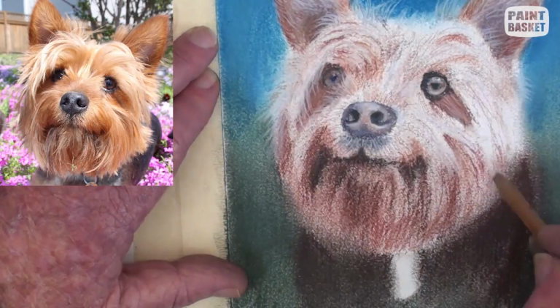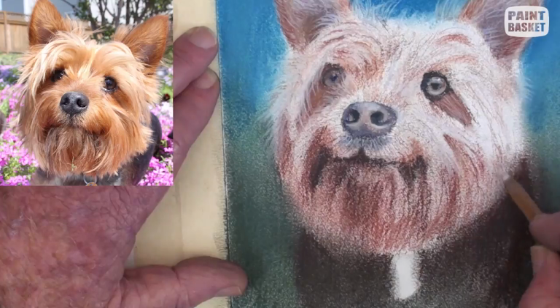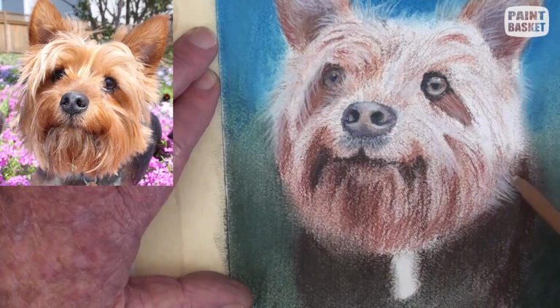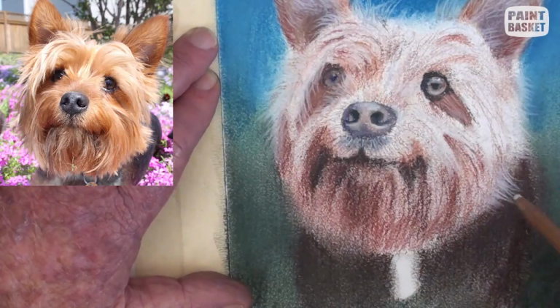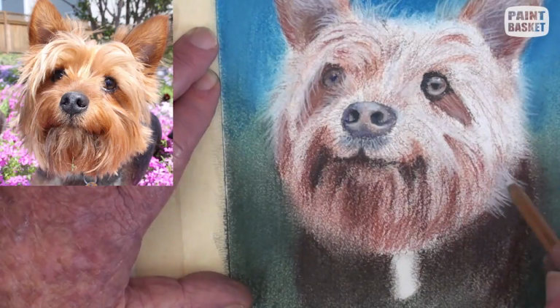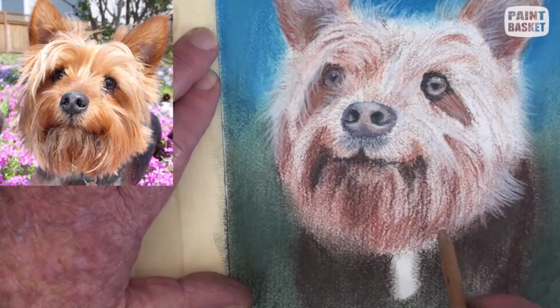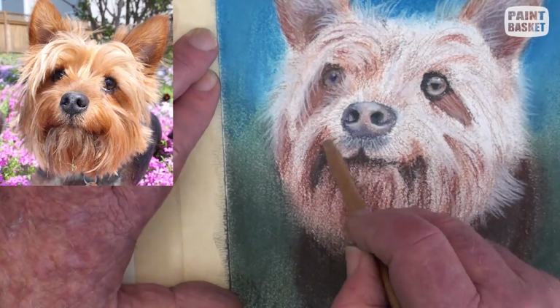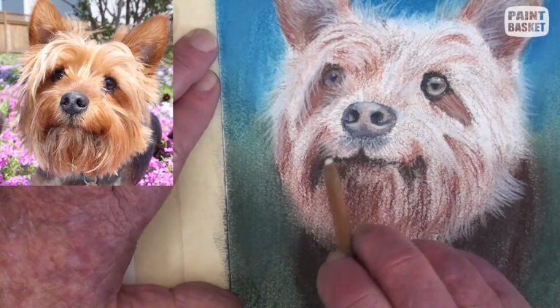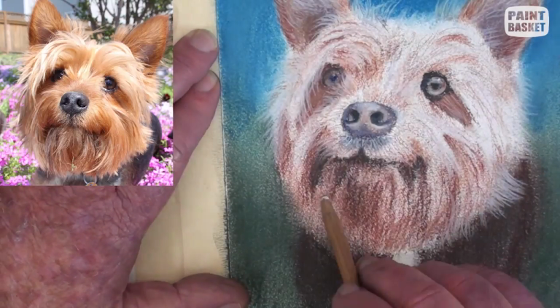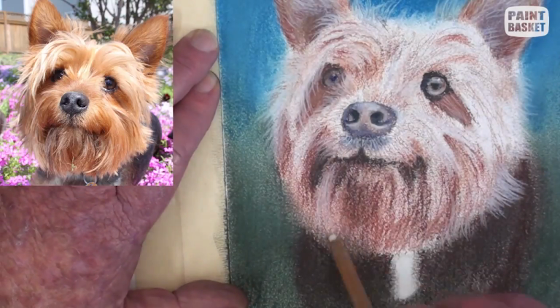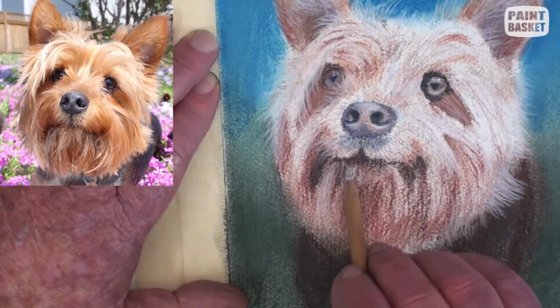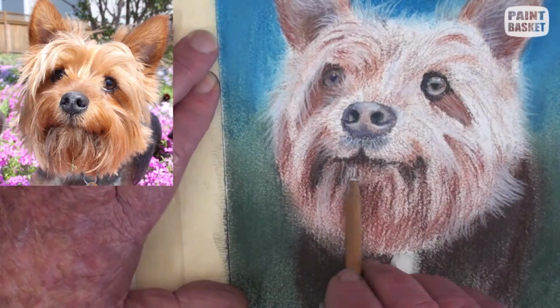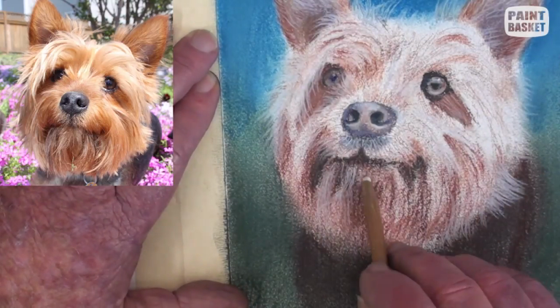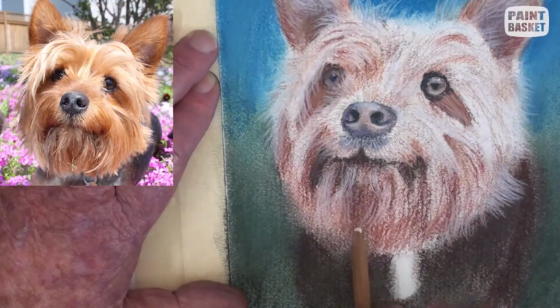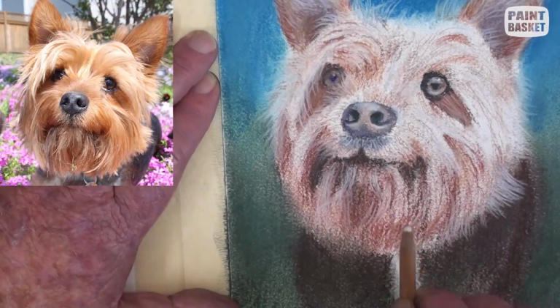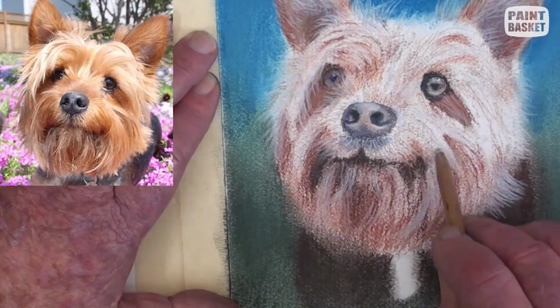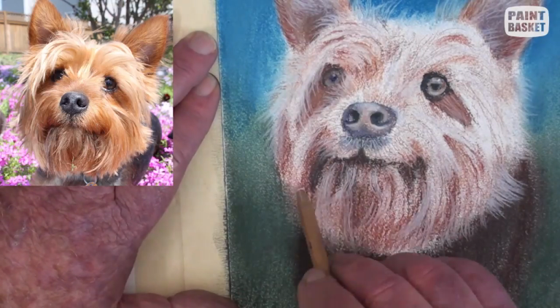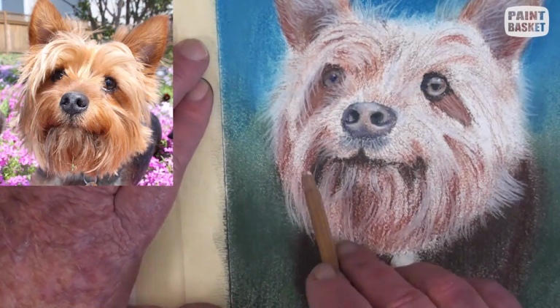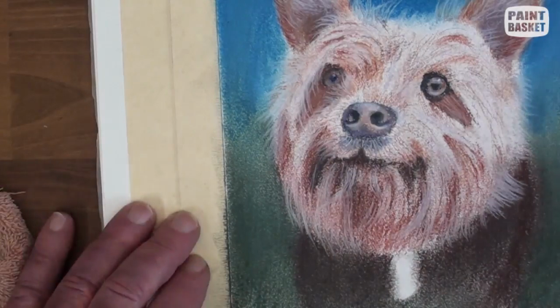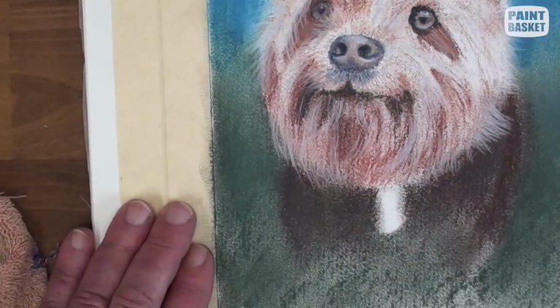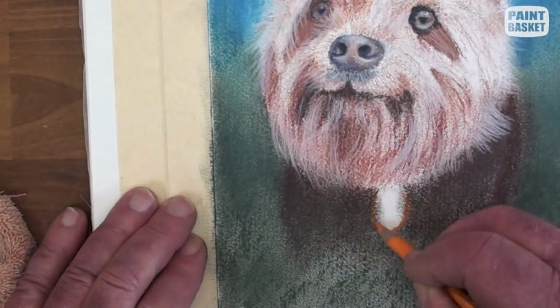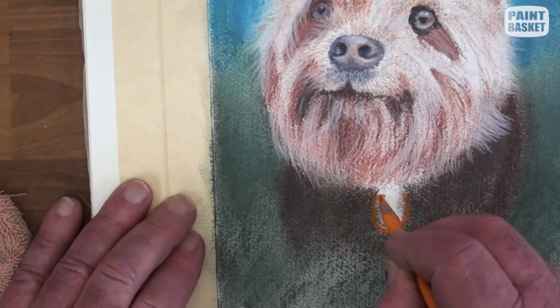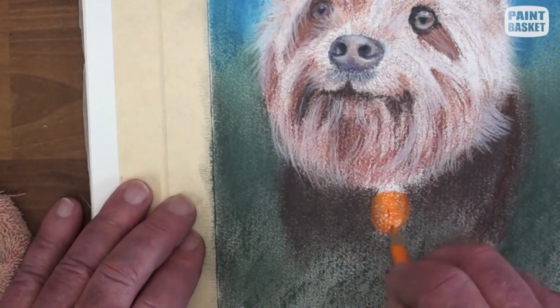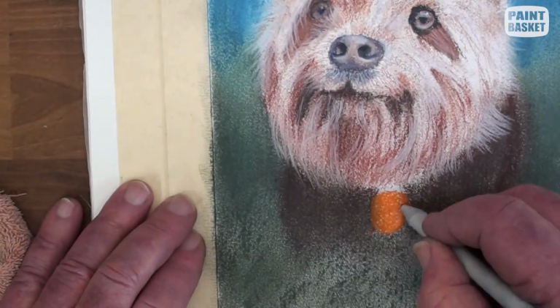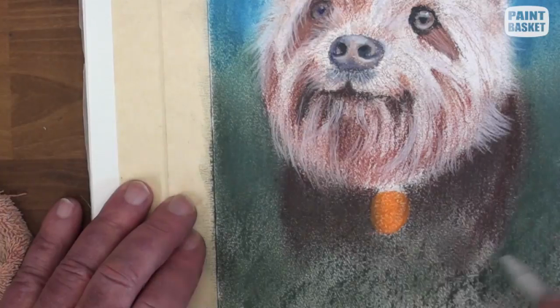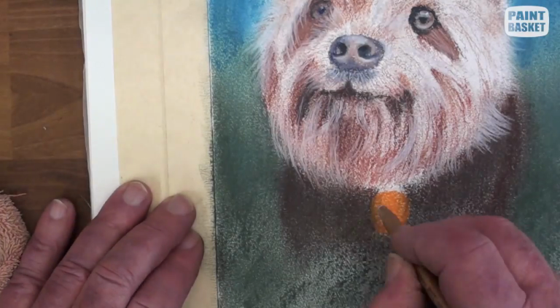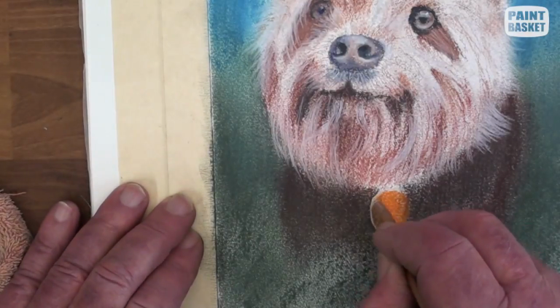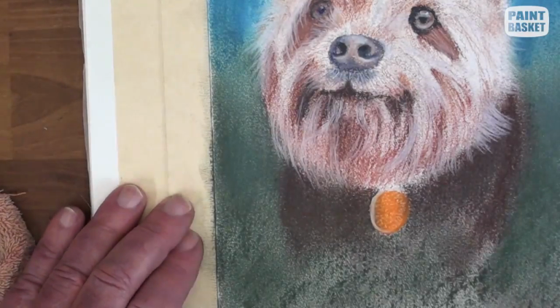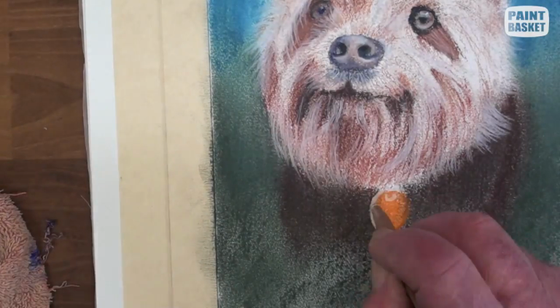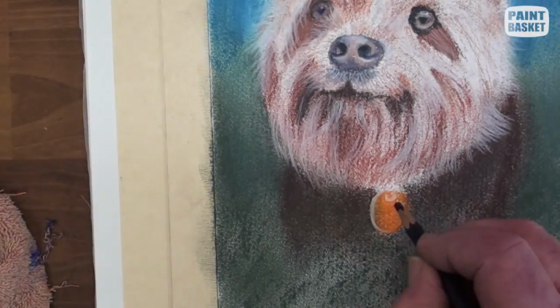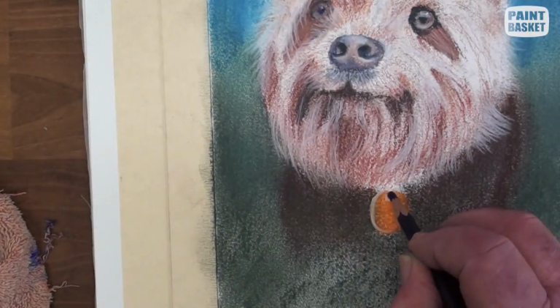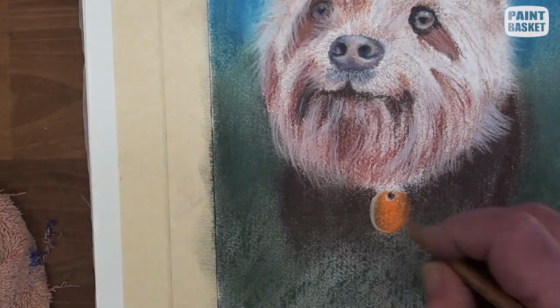Now take the sharpened white pencil and start stroking in all the white hairs around the face — some are nice and long. Block in a tag with orange, show the hole and lighten up the edge.